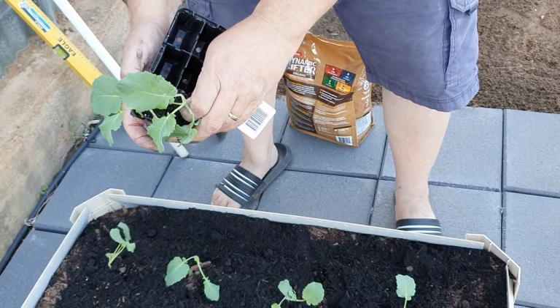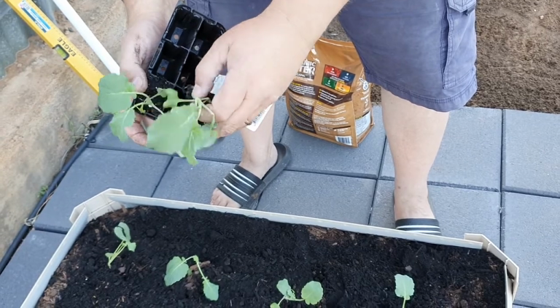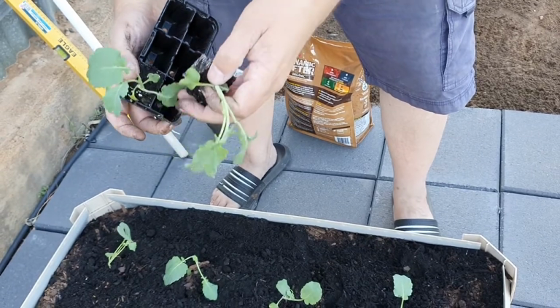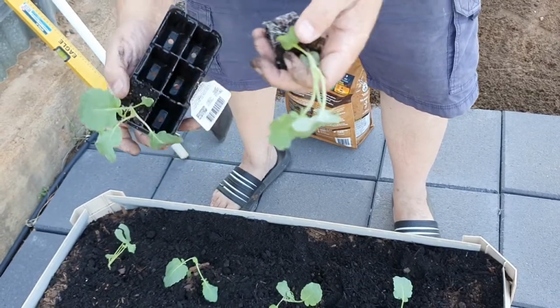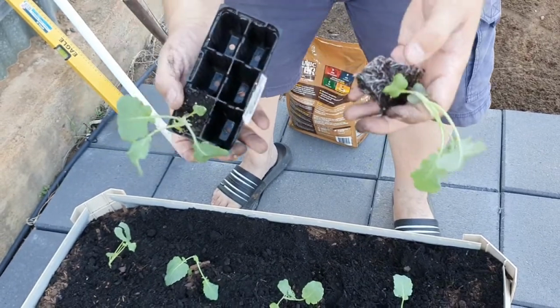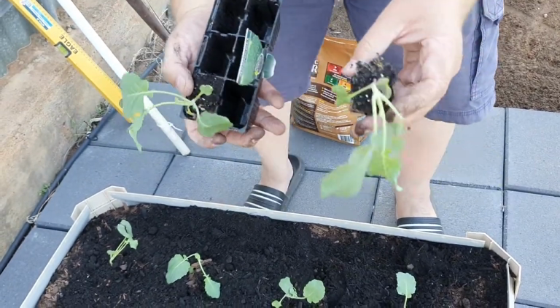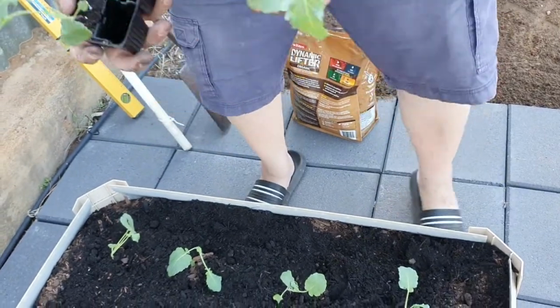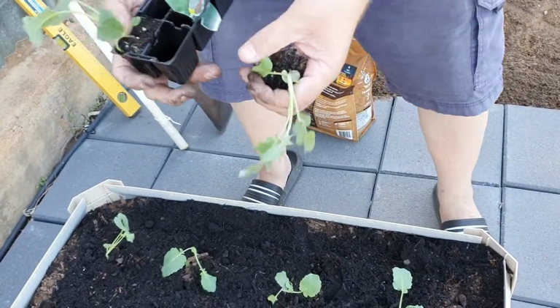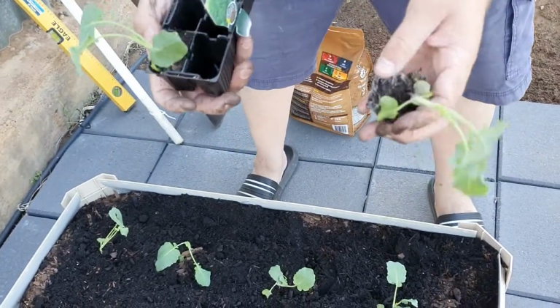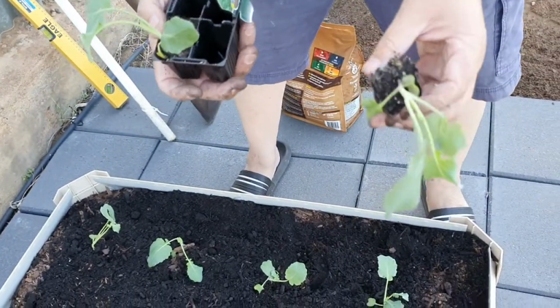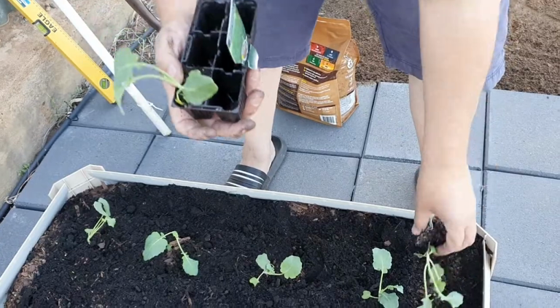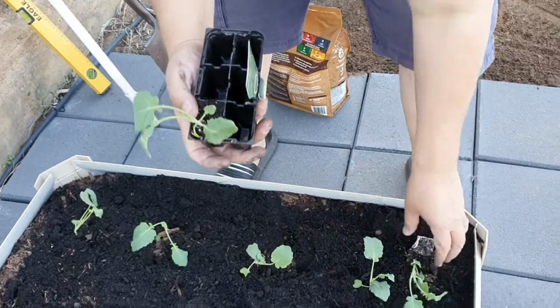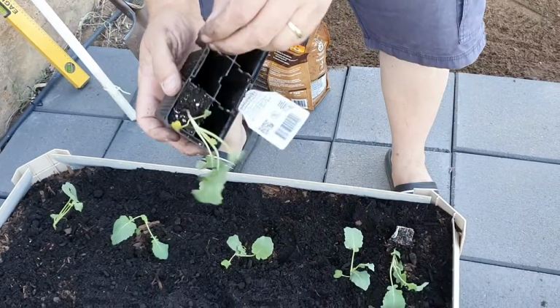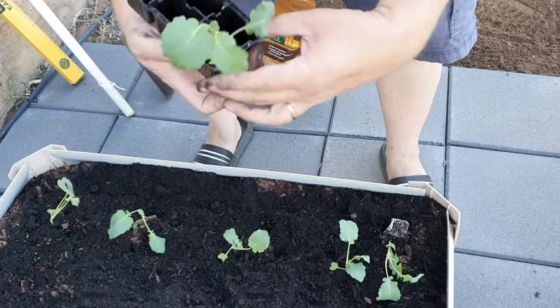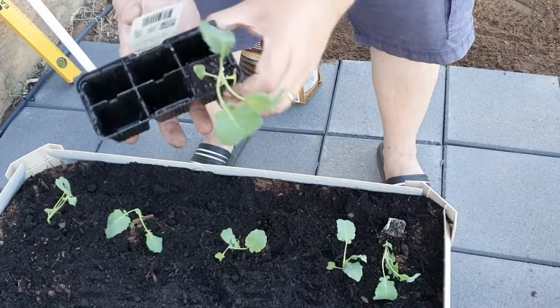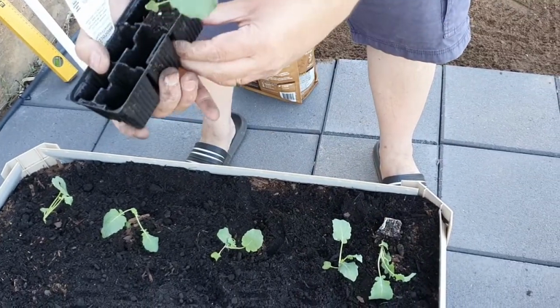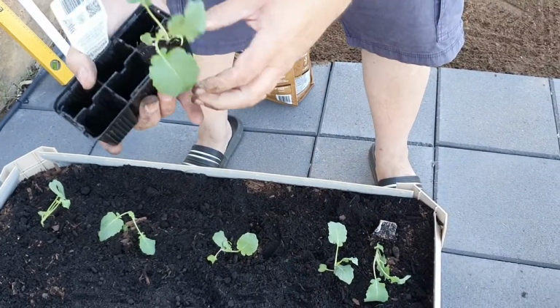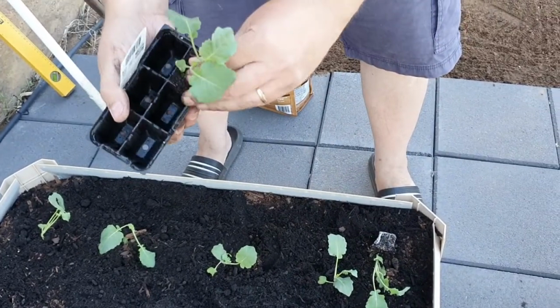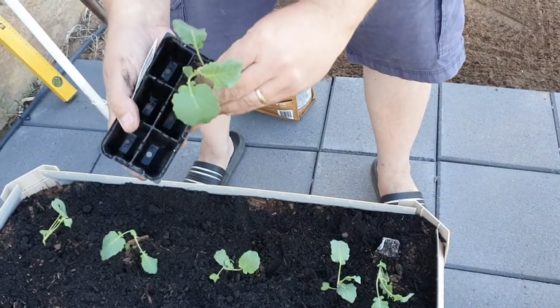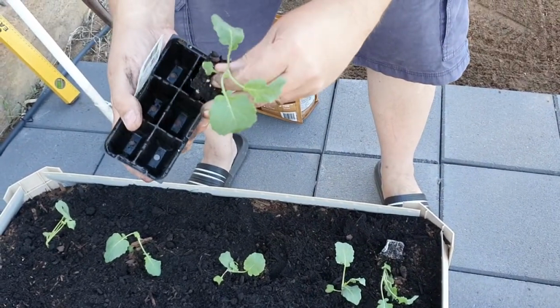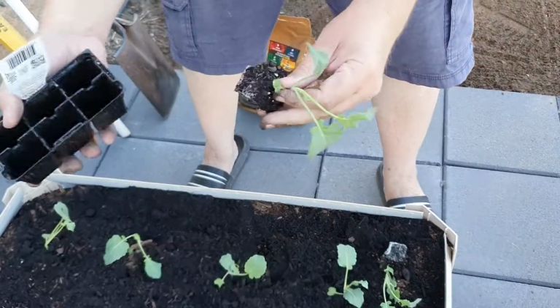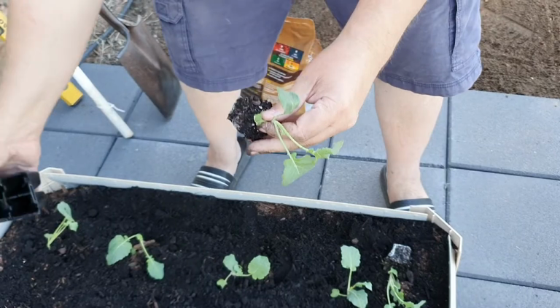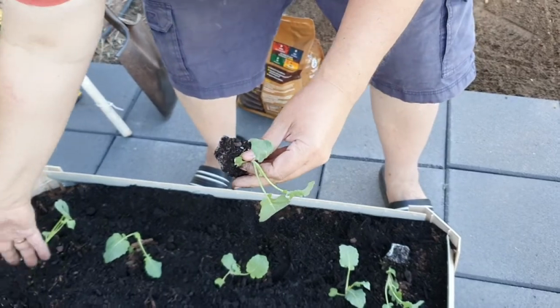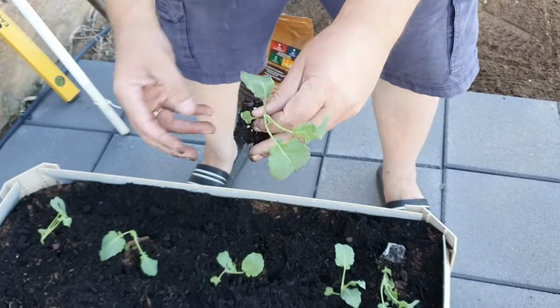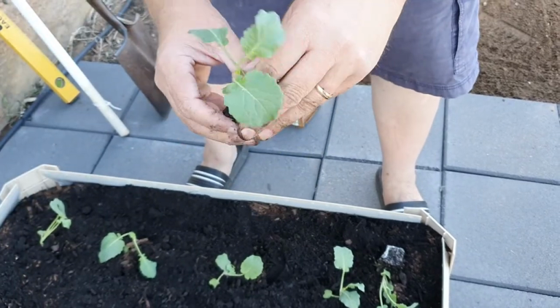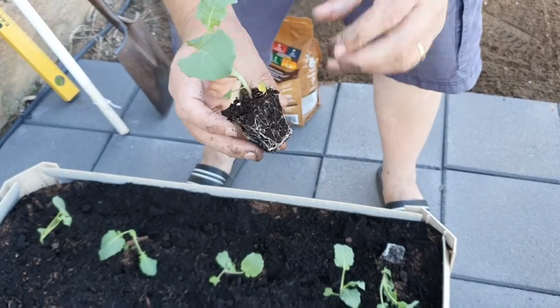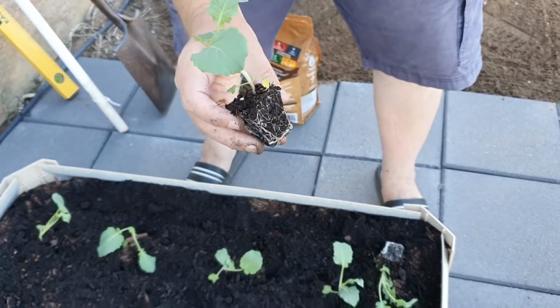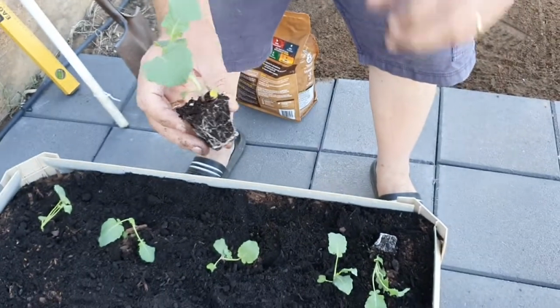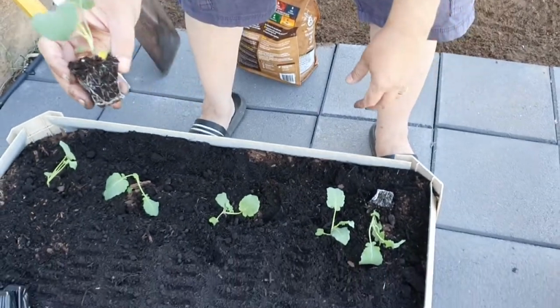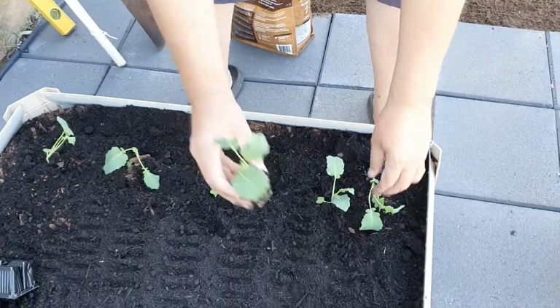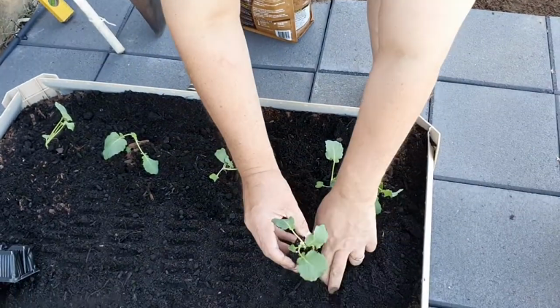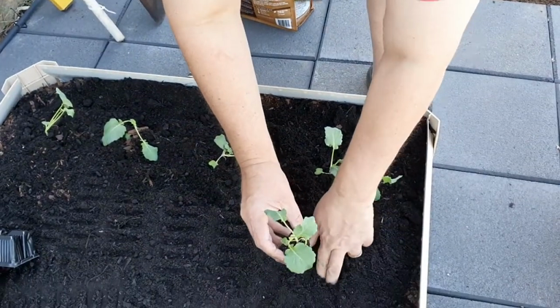If you don't have space in the garden you can always put them in pots as well. You'd obviously have to put a few pots depending on how big your pot is. I'll just put one in here.